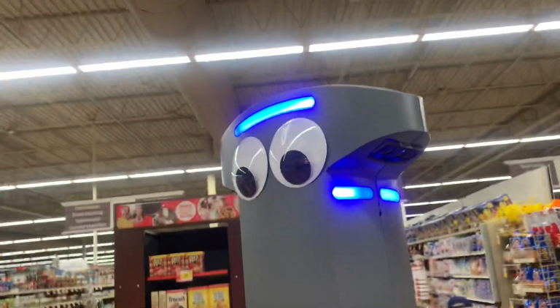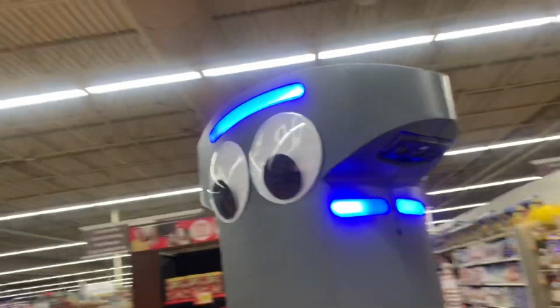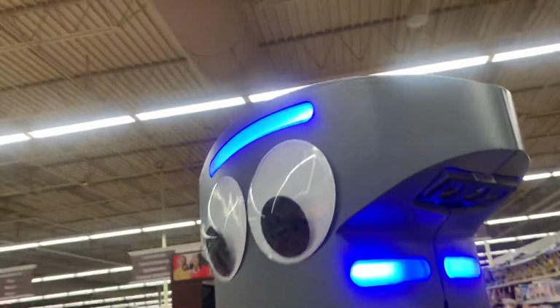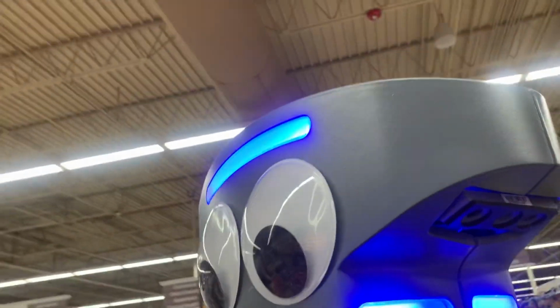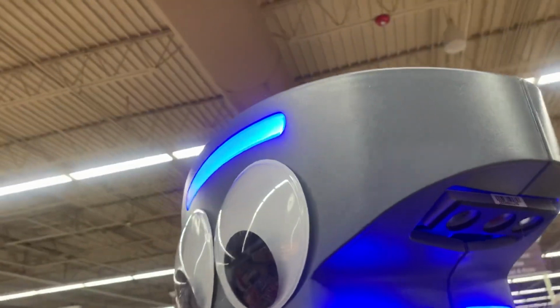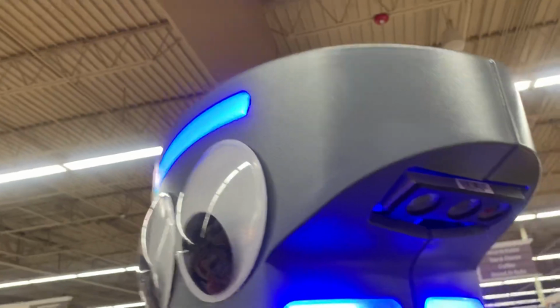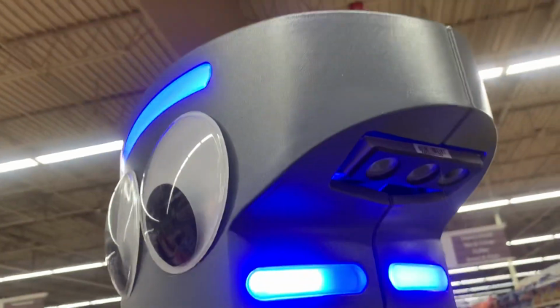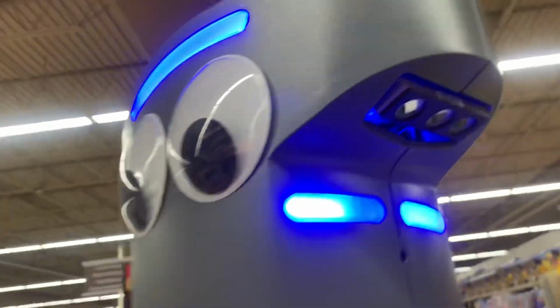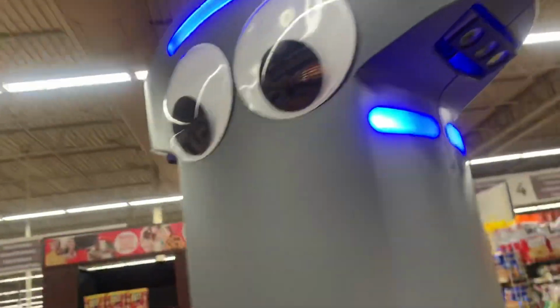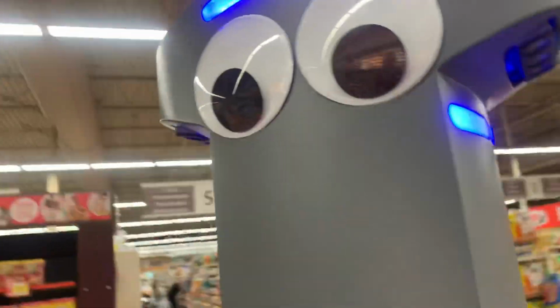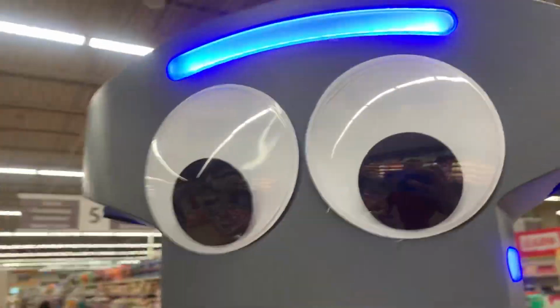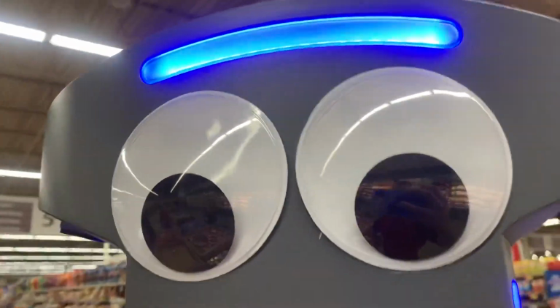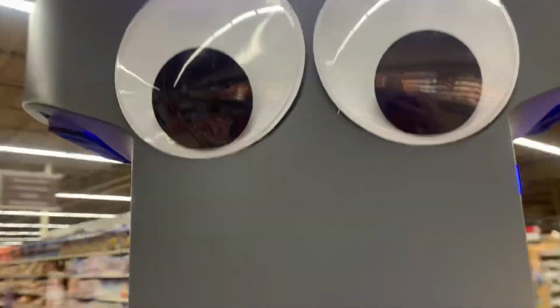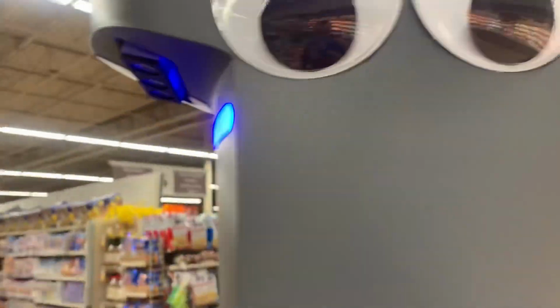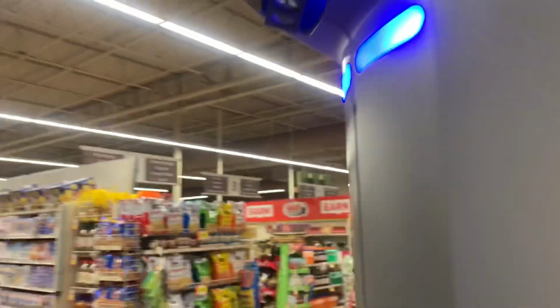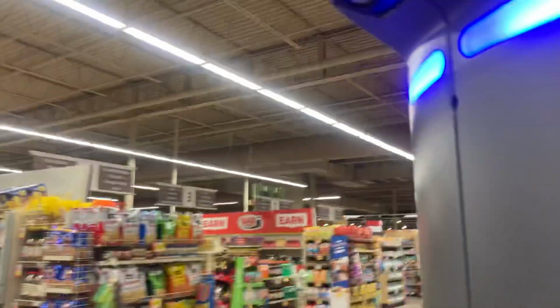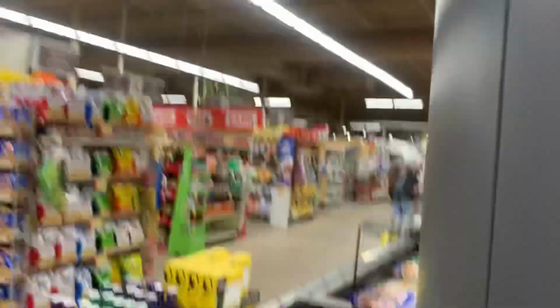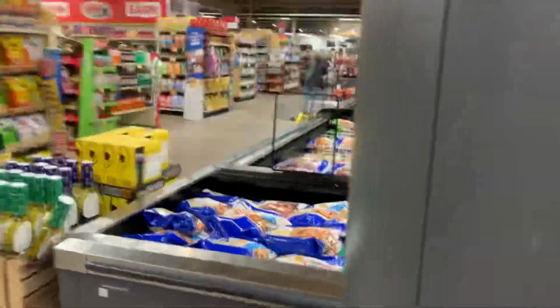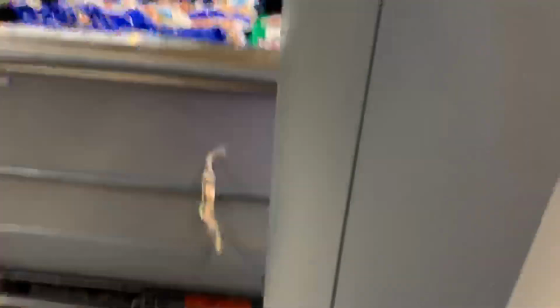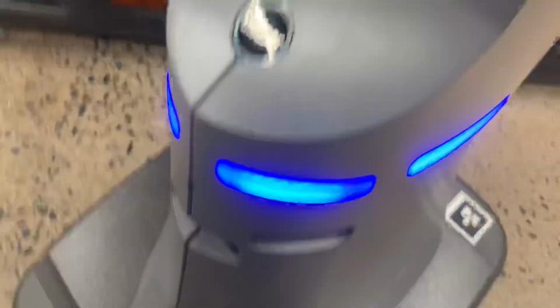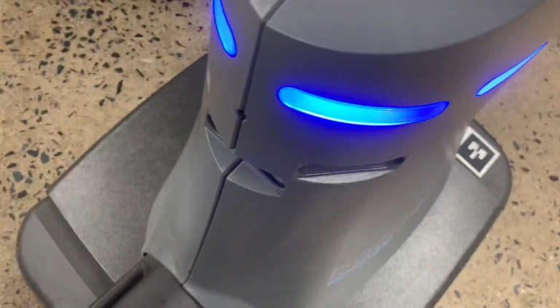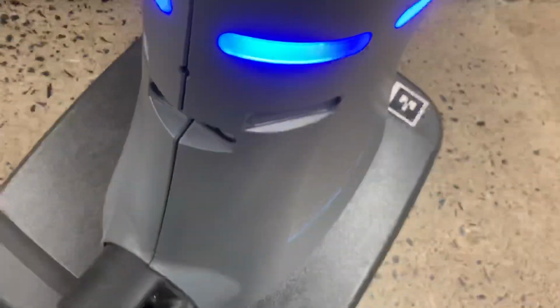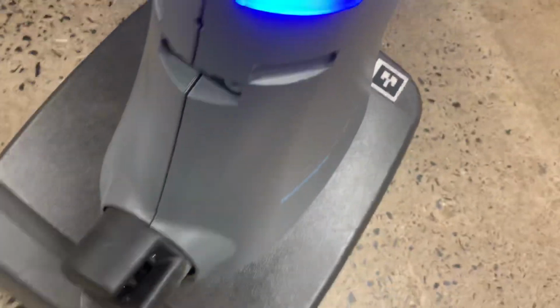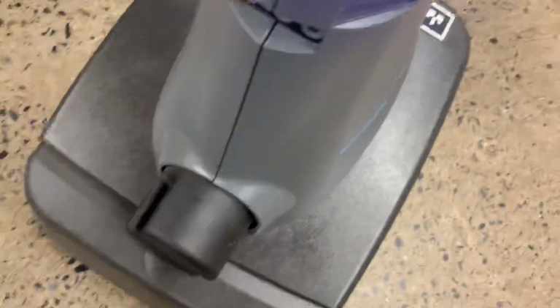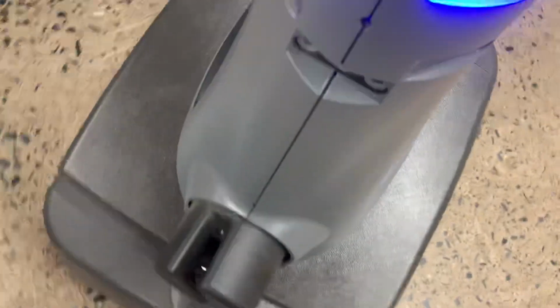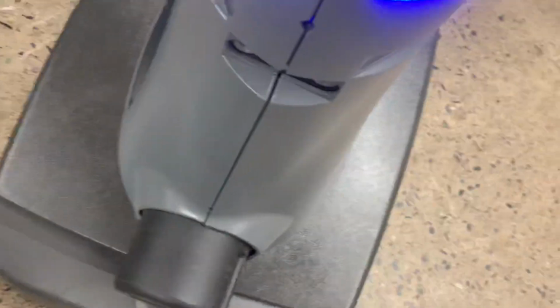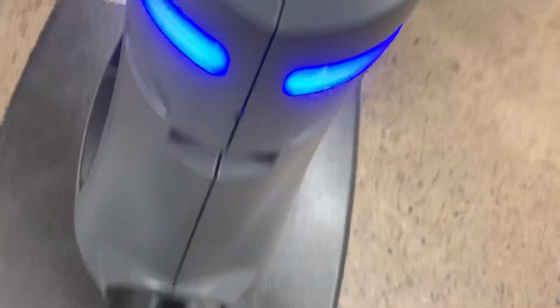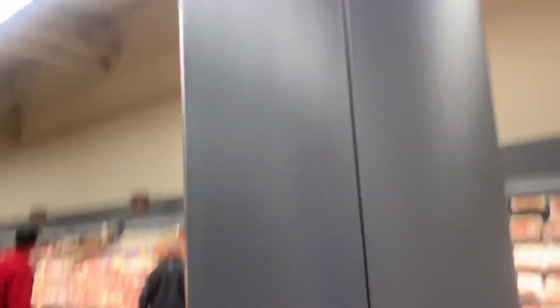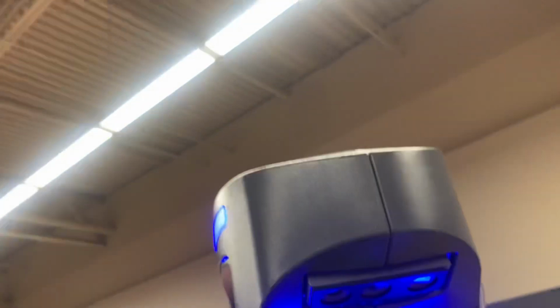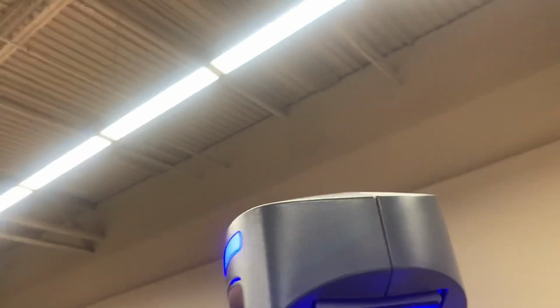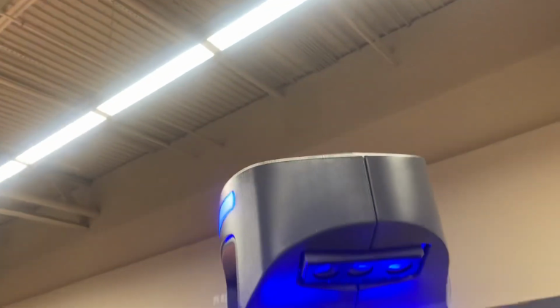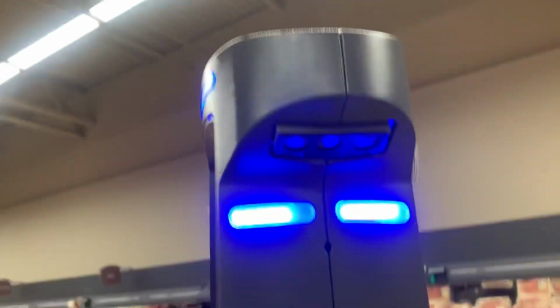Right here there are cameras on this side, and then these are obviously fake eyeballs. It has a sensor right here — it doesn't run into anything. And here's another set of three cameras.